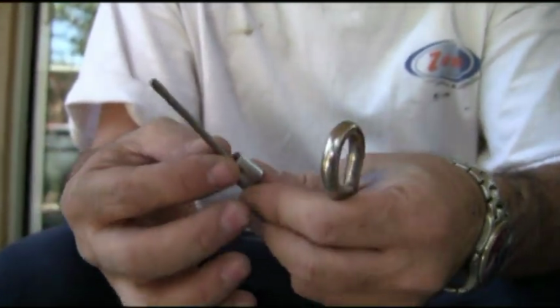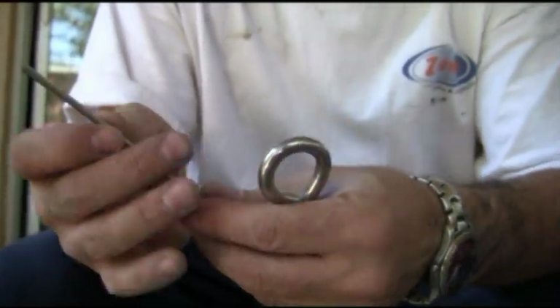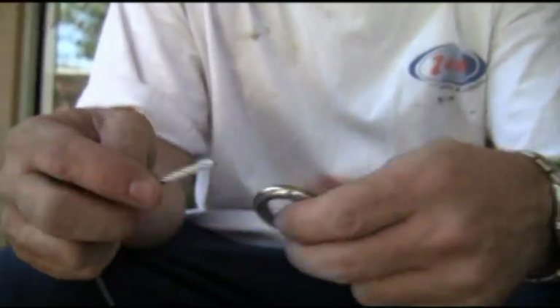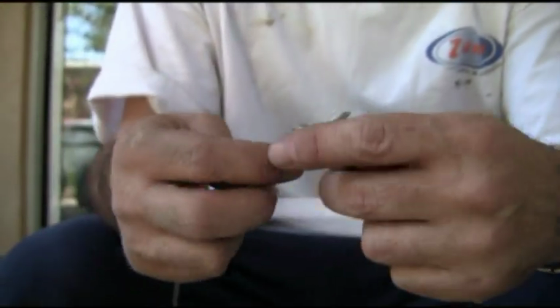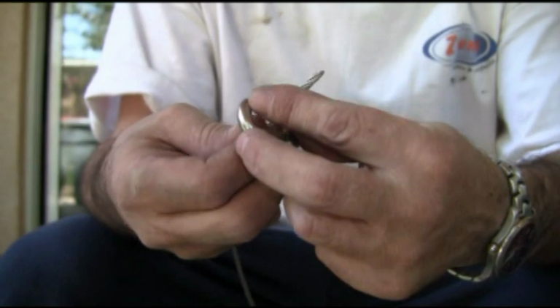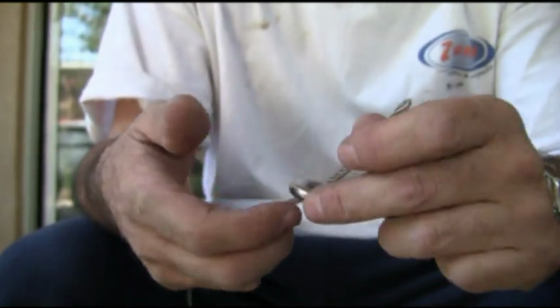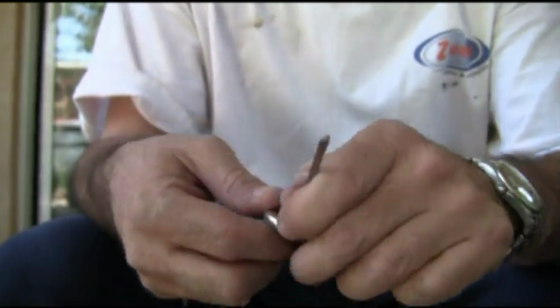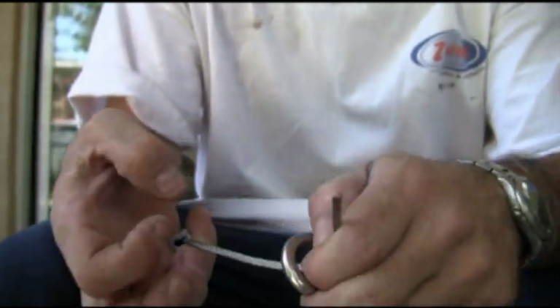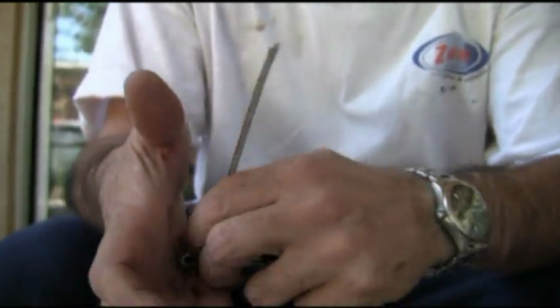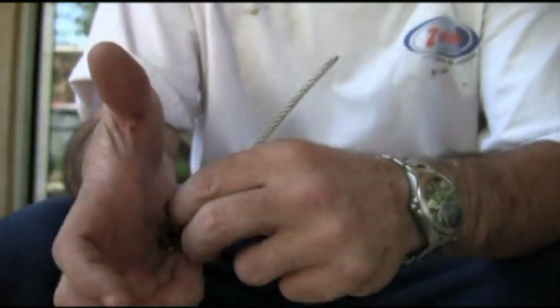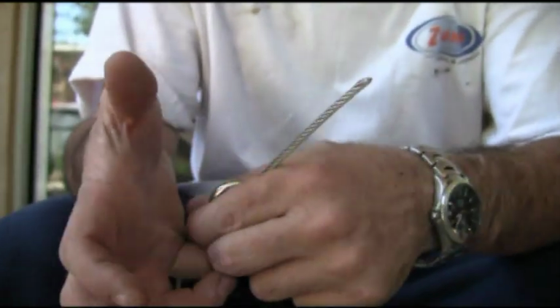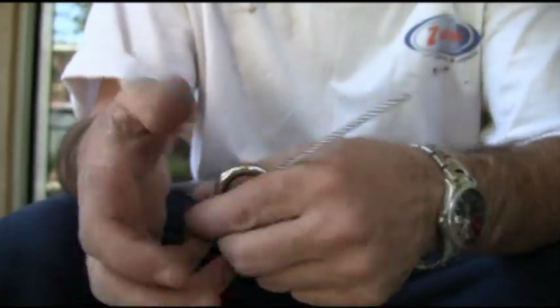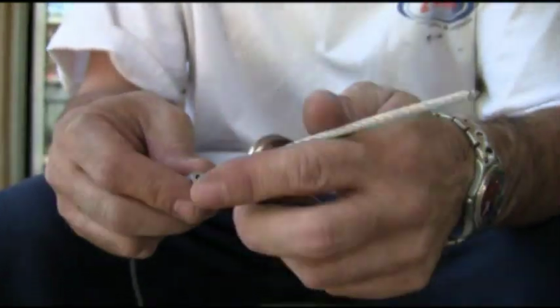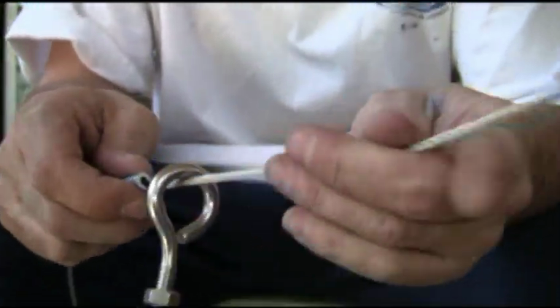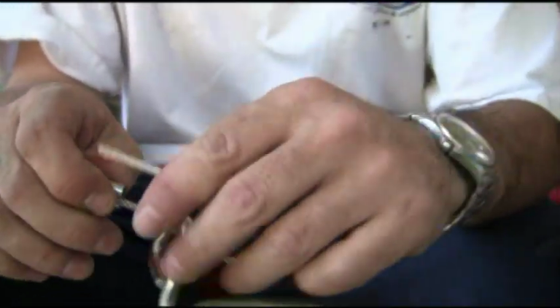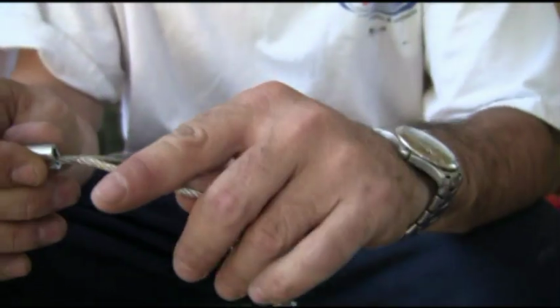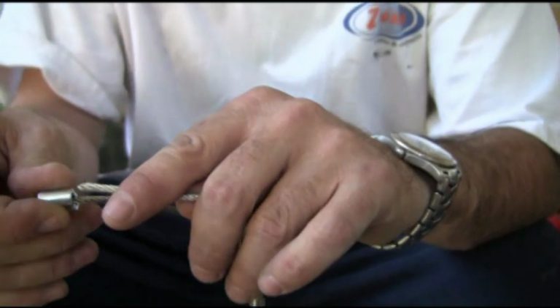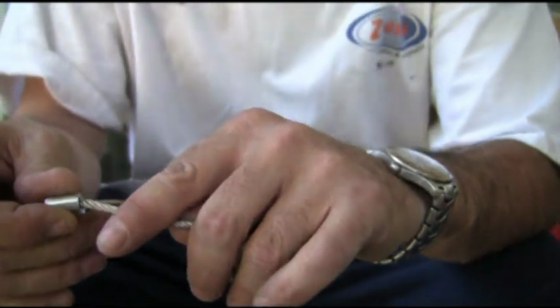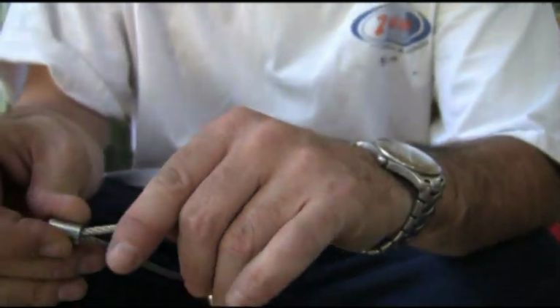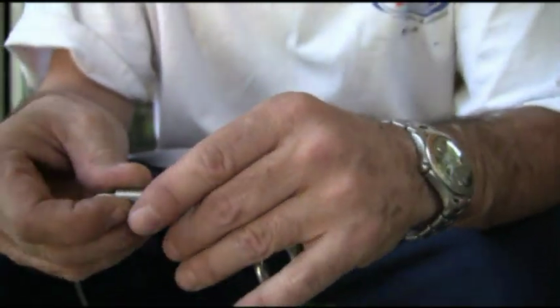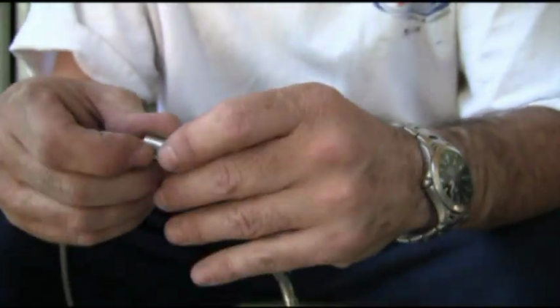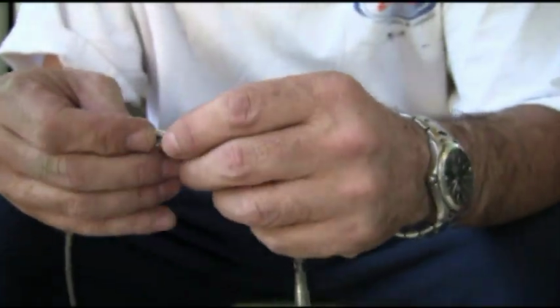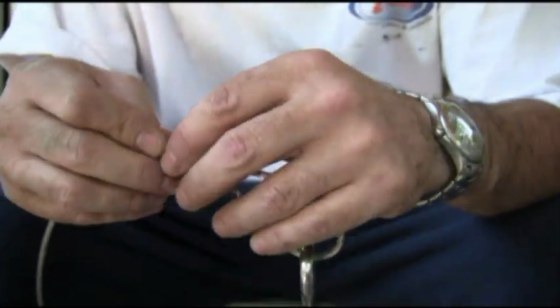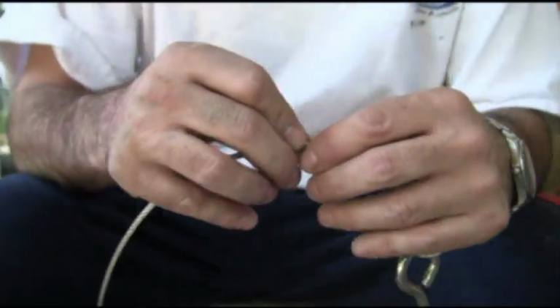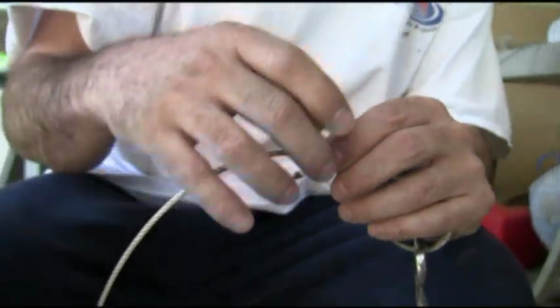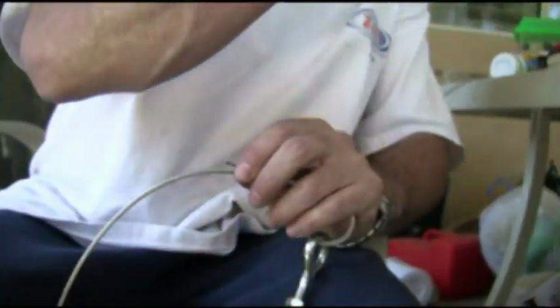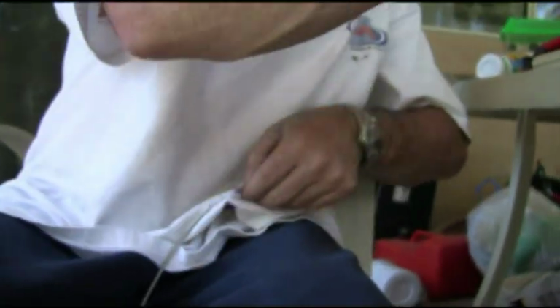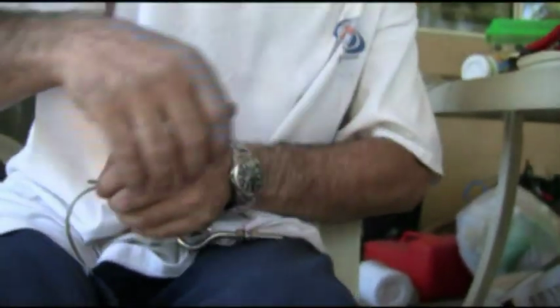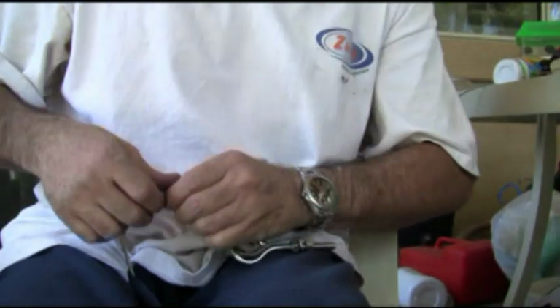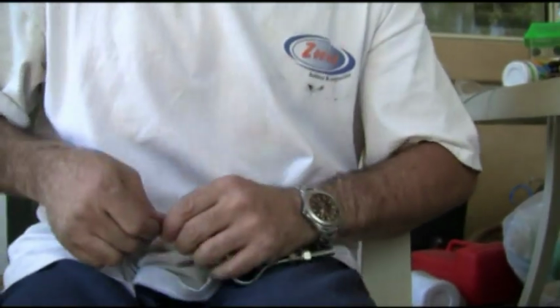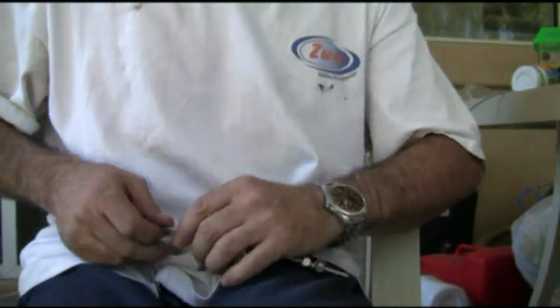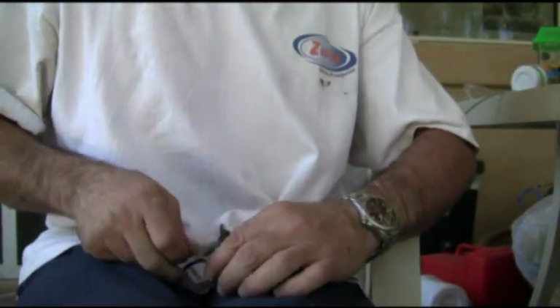We'll run that through there, loop this to that like so, and then it goes back into there. And we've got these little caps somewhere around here.